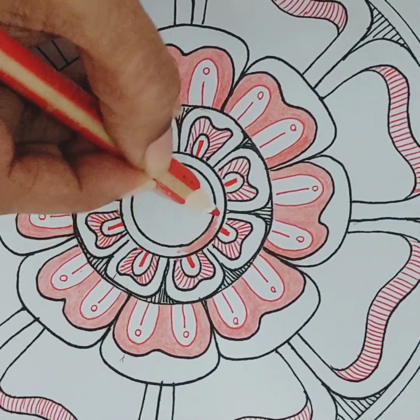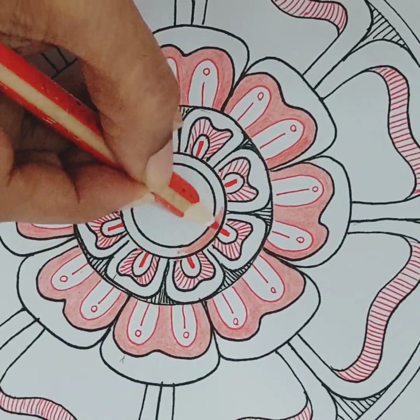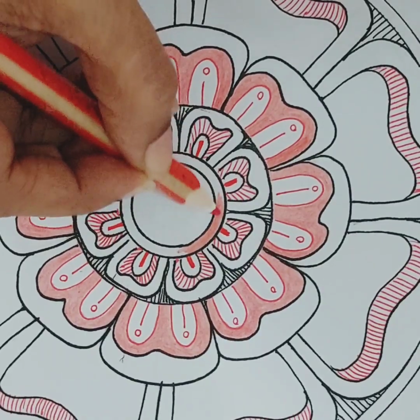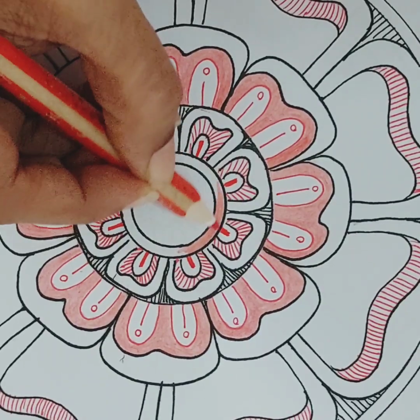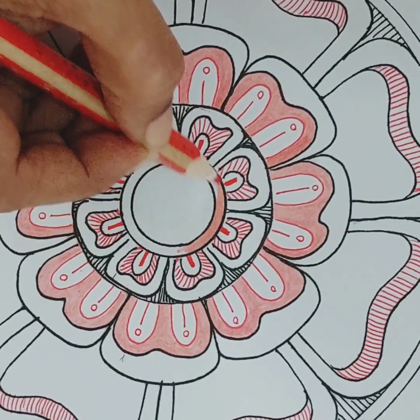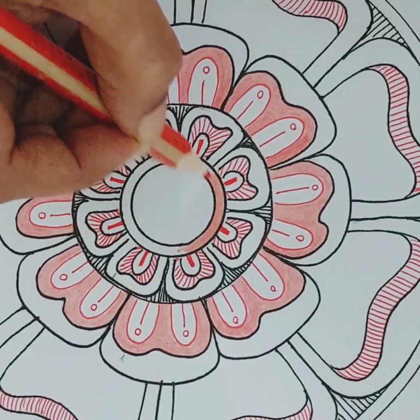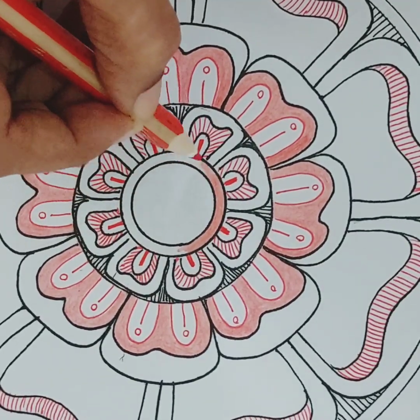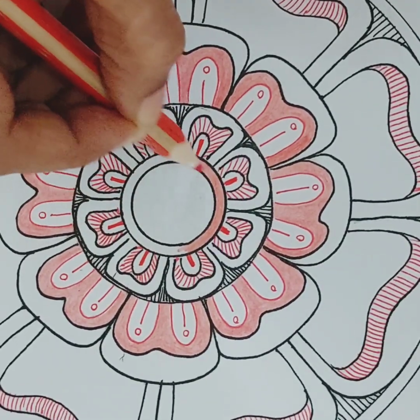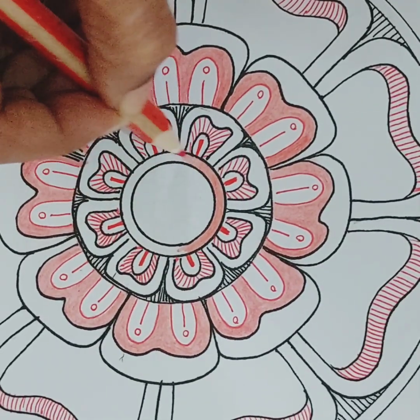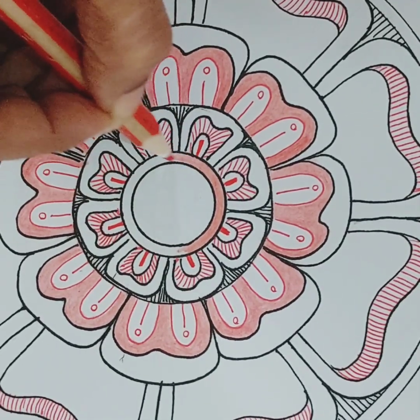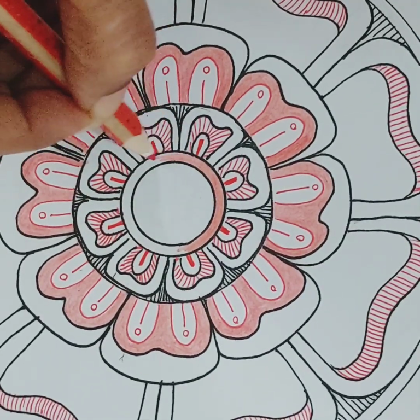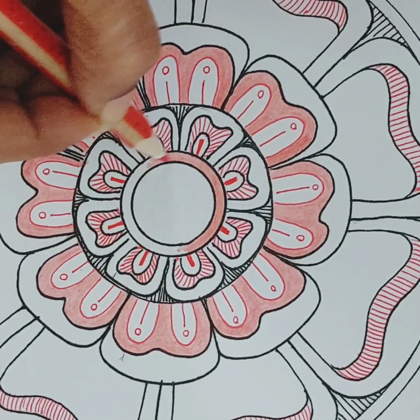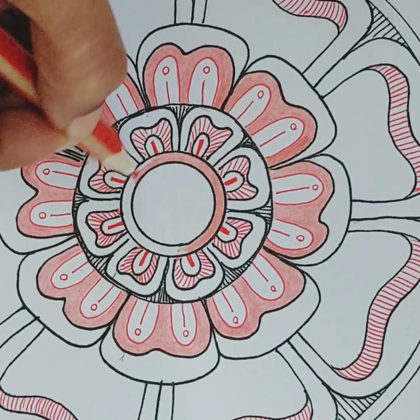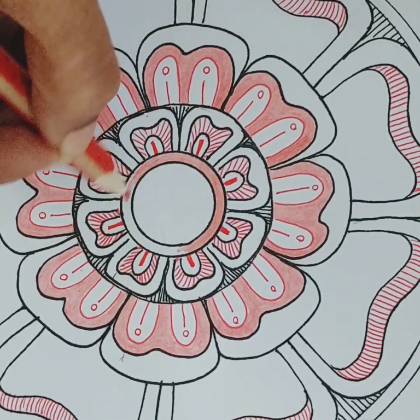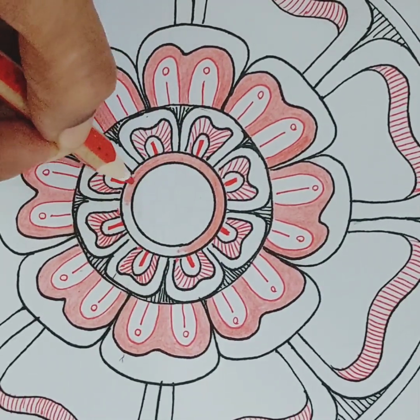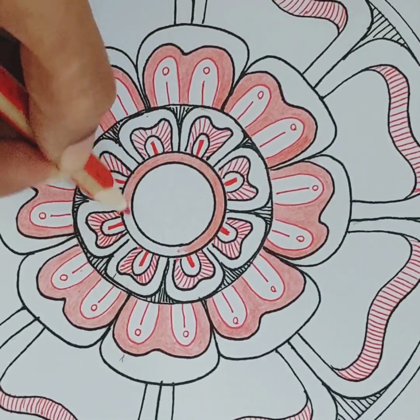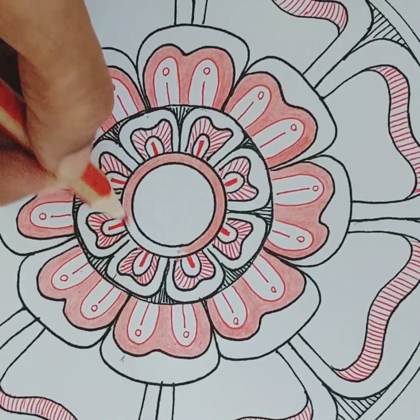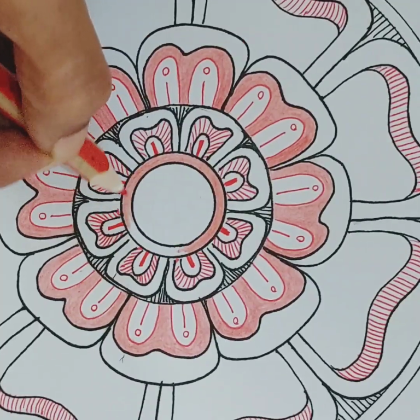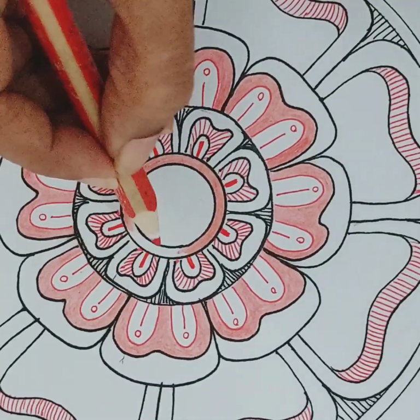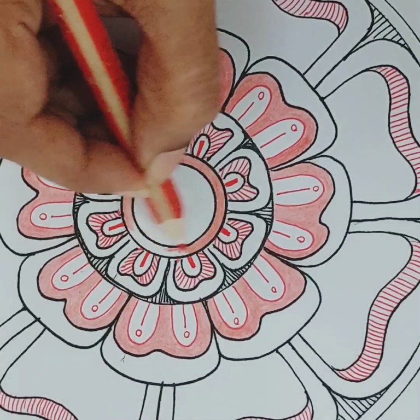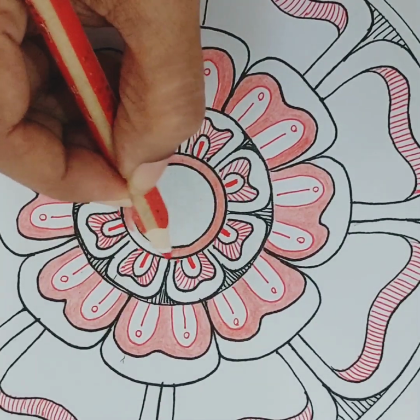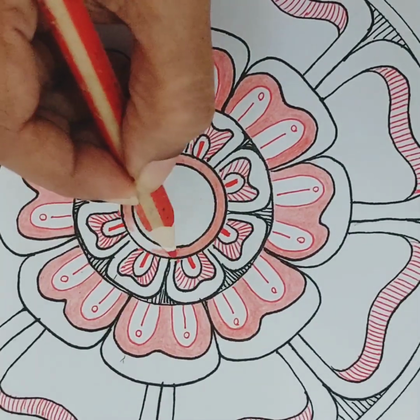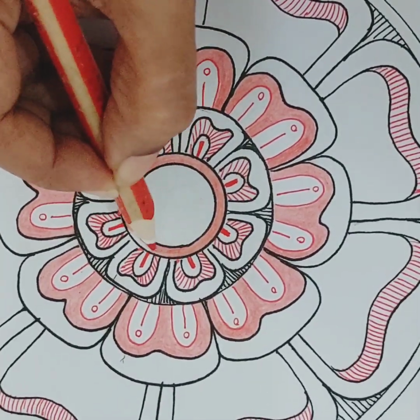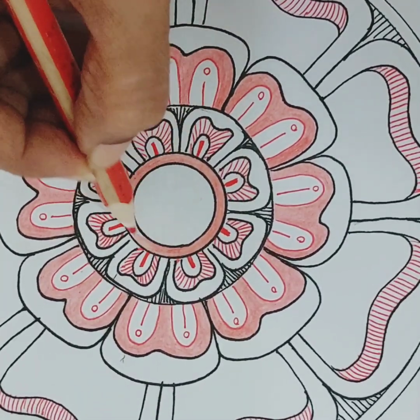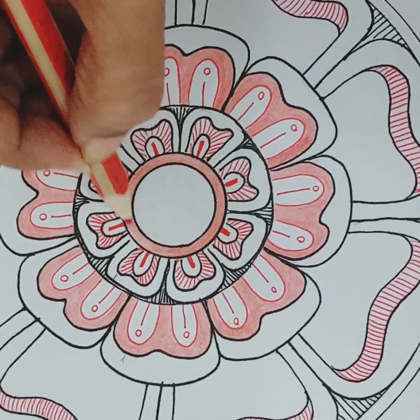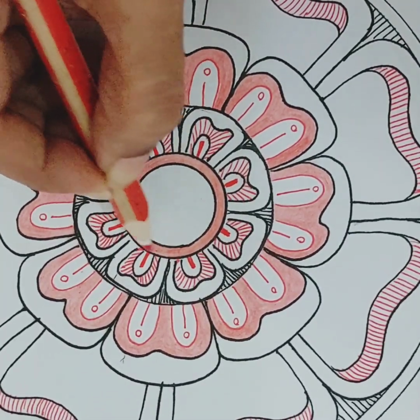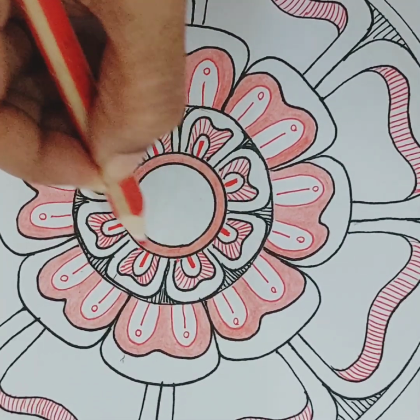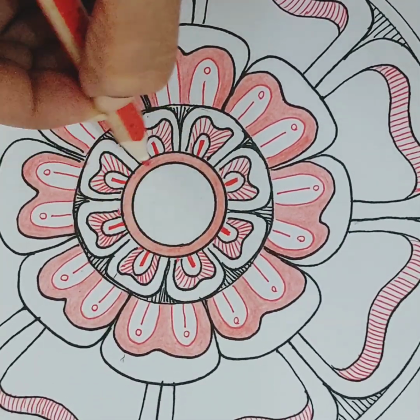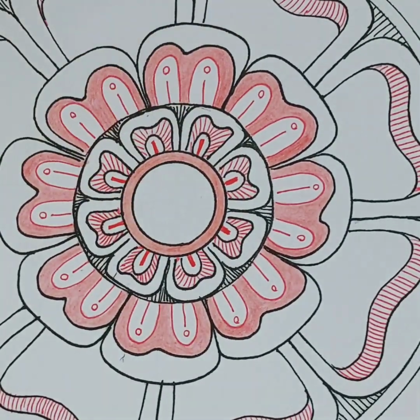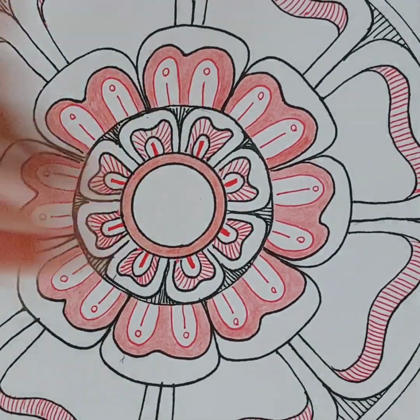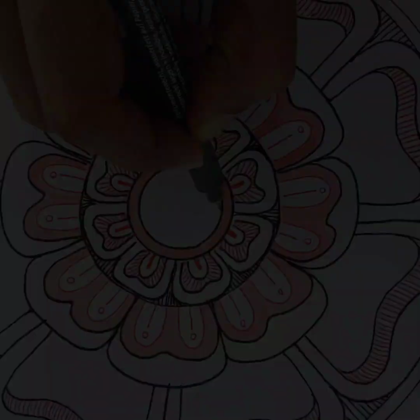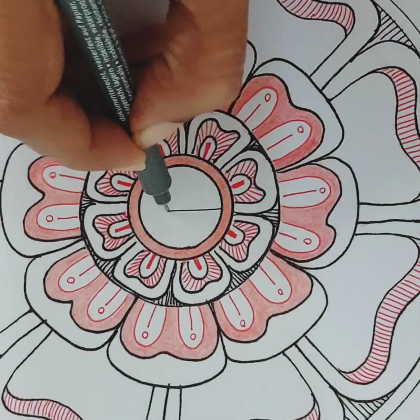Siyapatha means hundred petals, or another name for the lotus. This book has only lotus mandala designs.